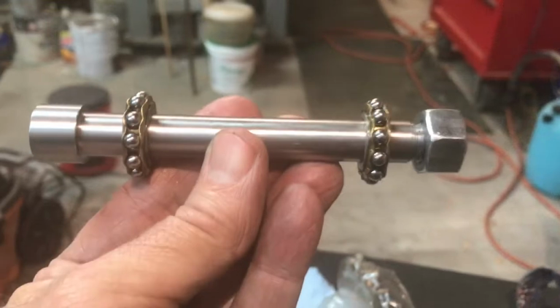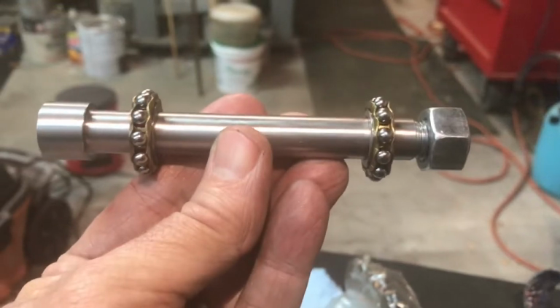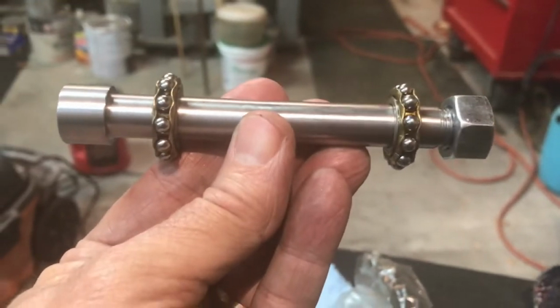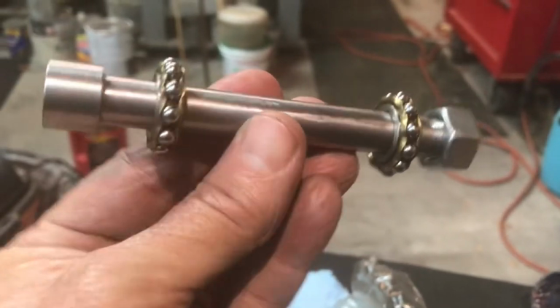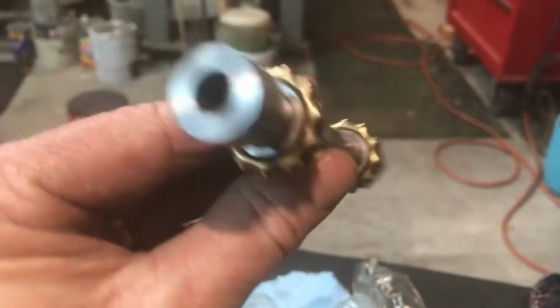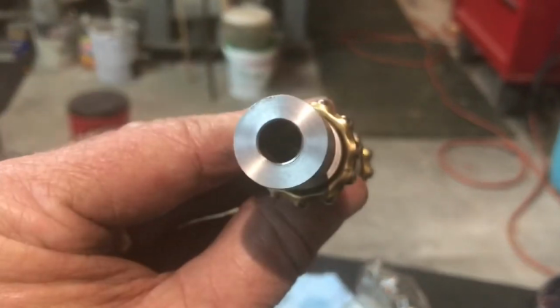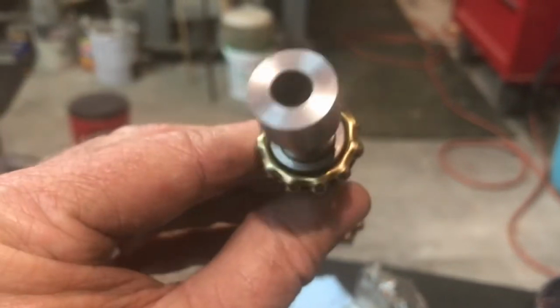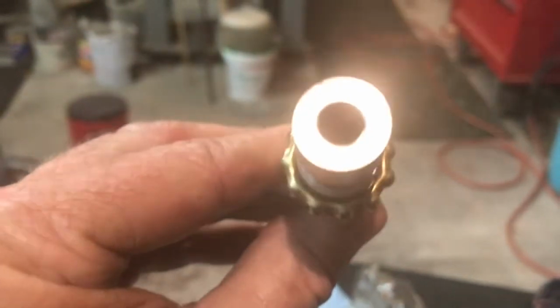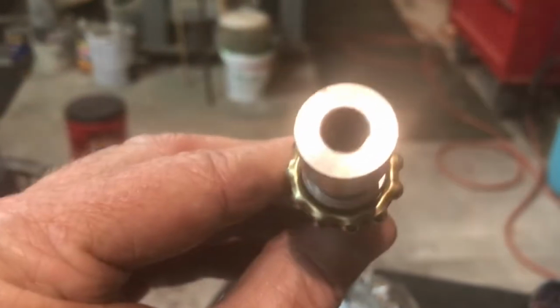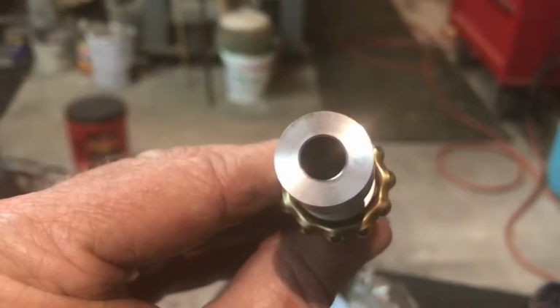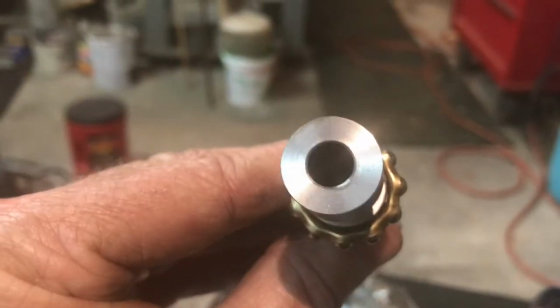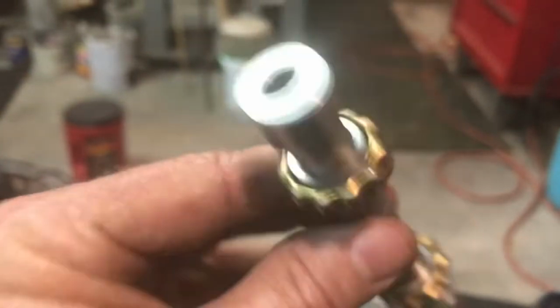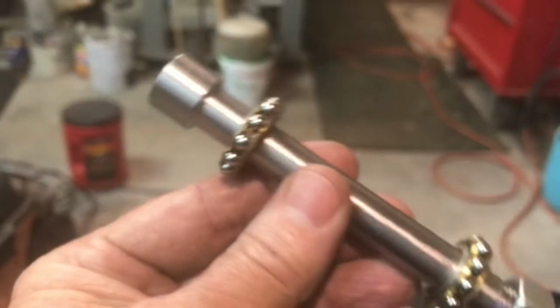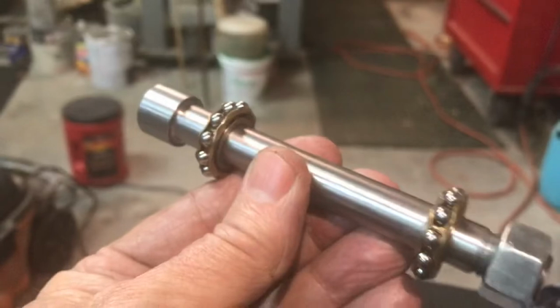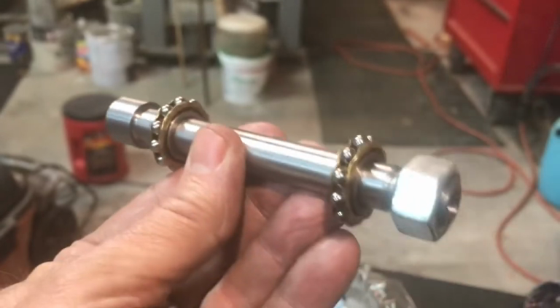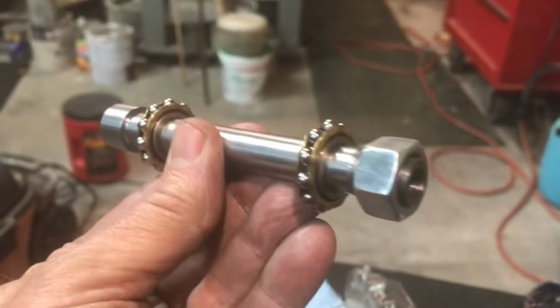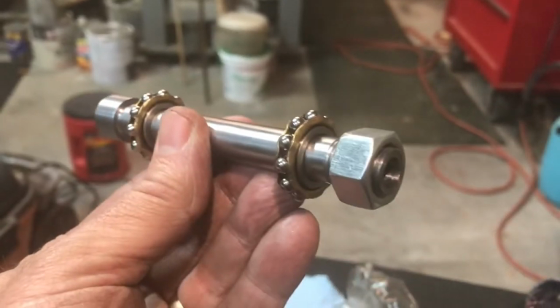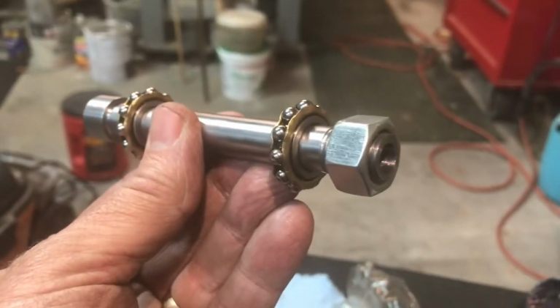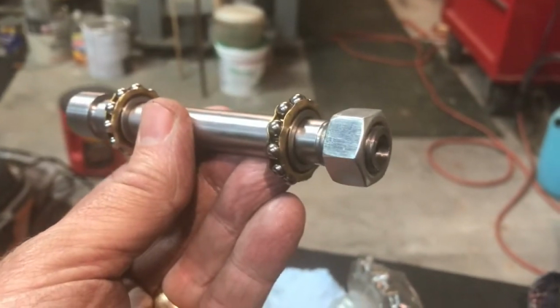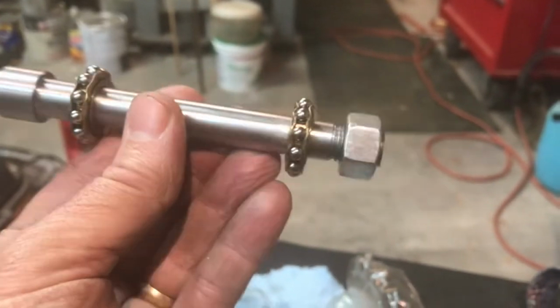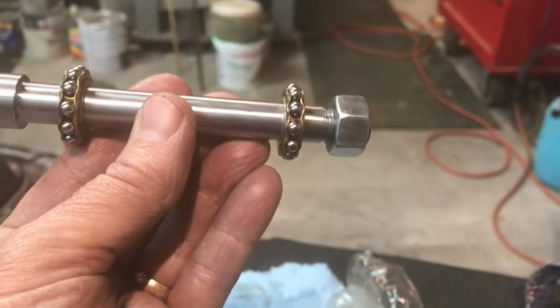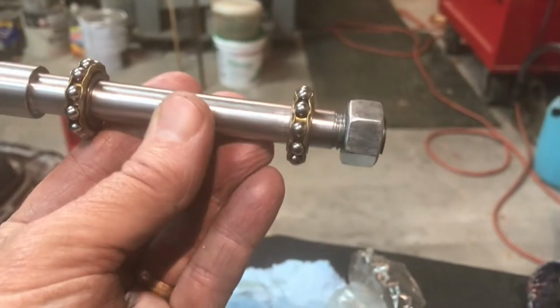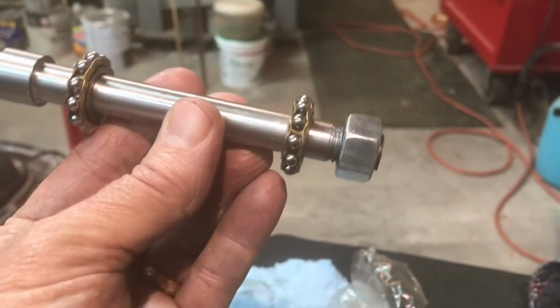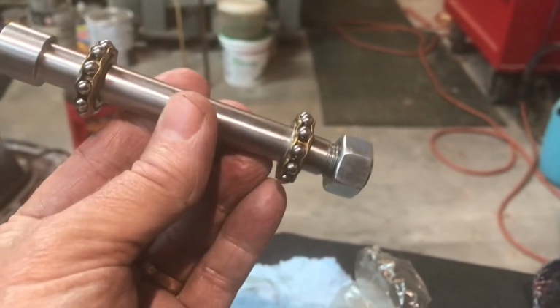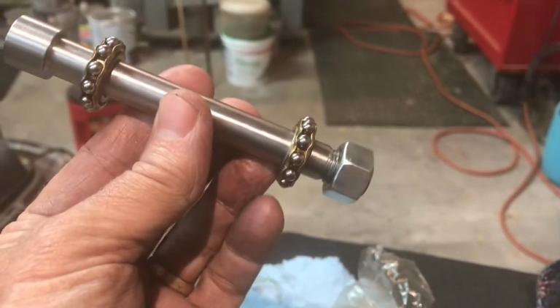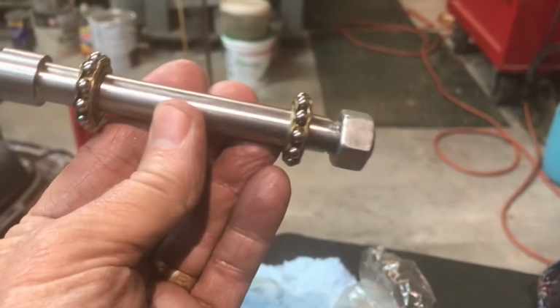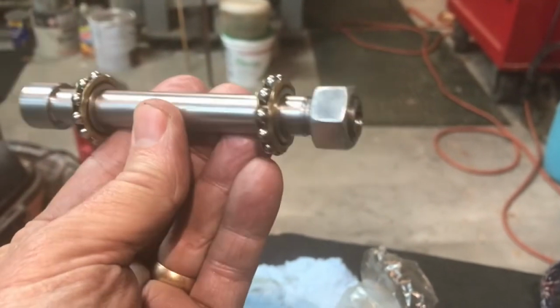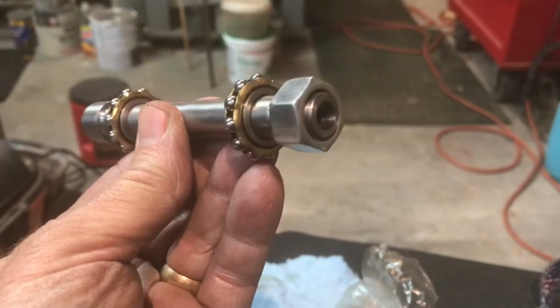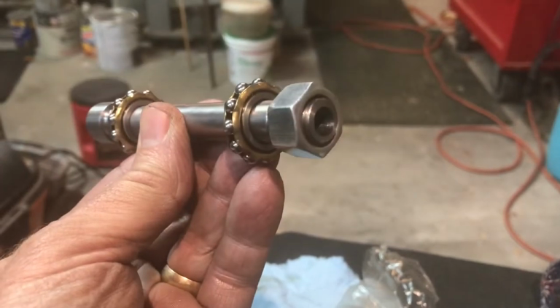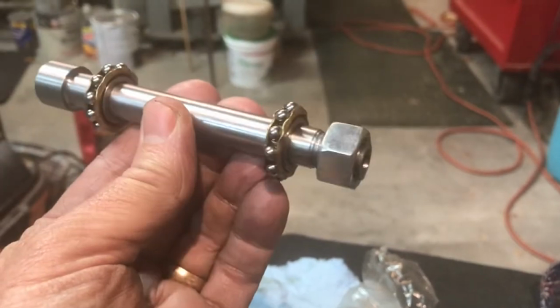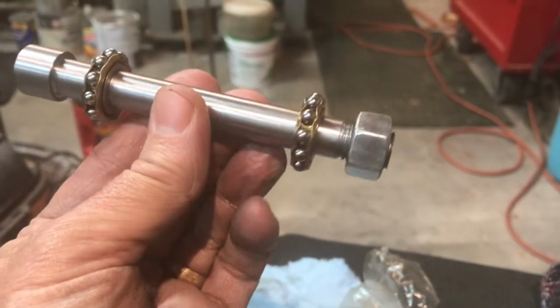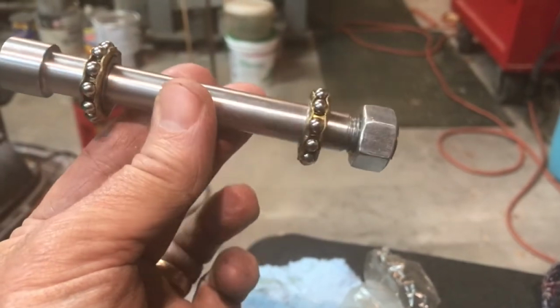Hey, I appreciate all the interest everybody. So this is Saturday night and I've been out here about six hours. I did take a little bit of a break, but five or six hours of machining time.